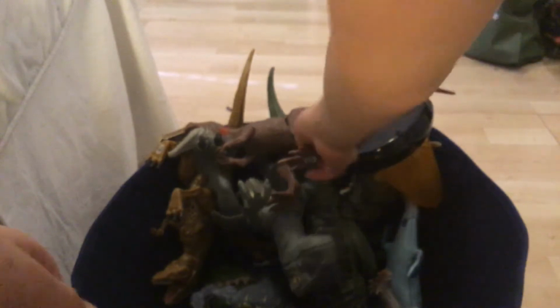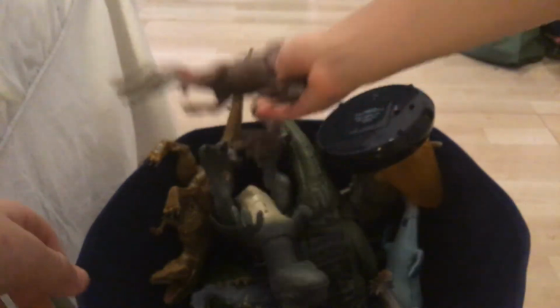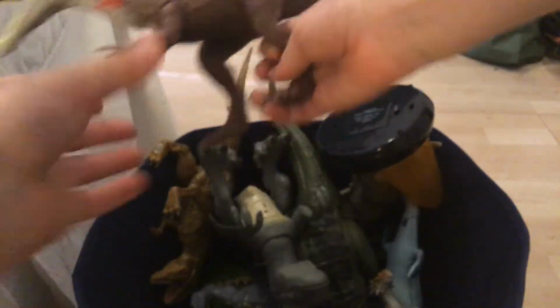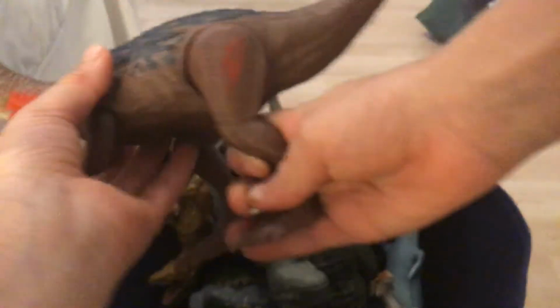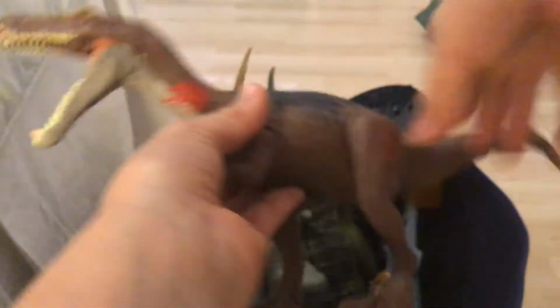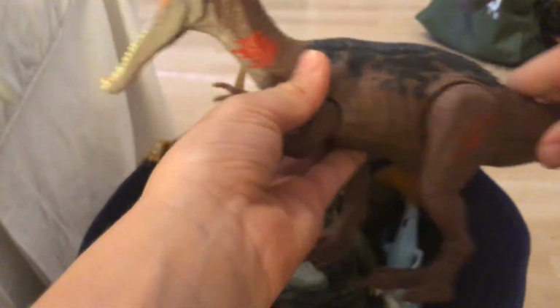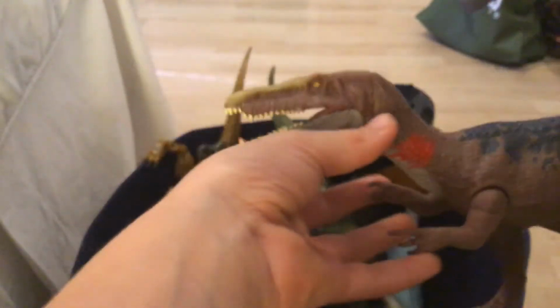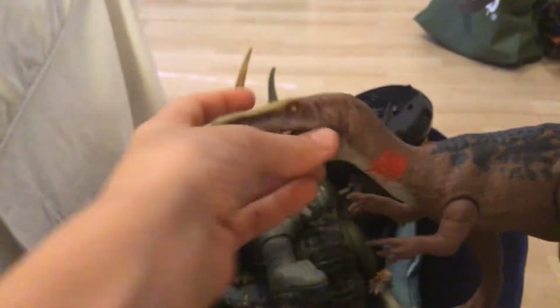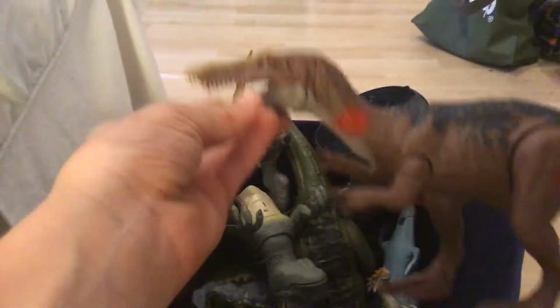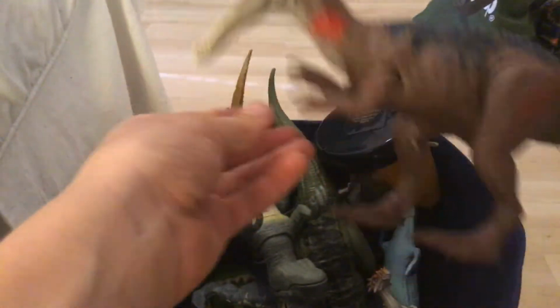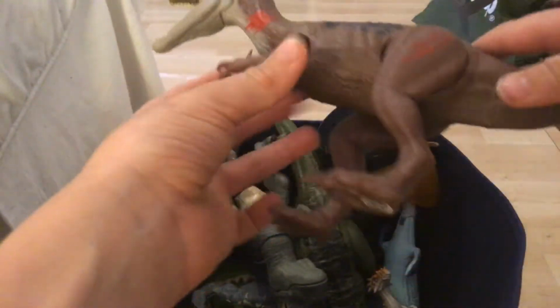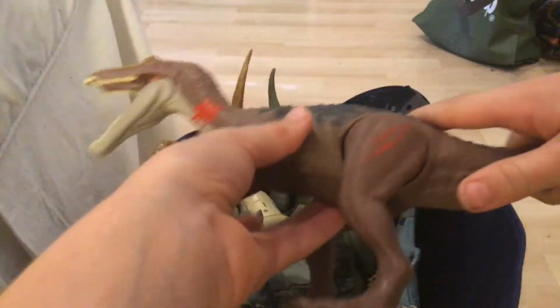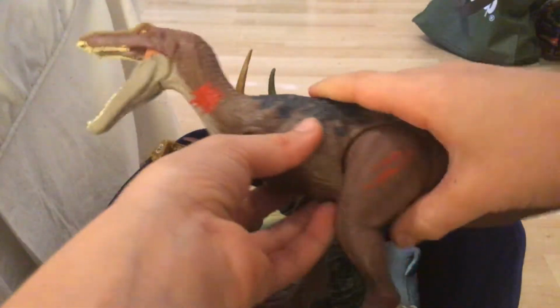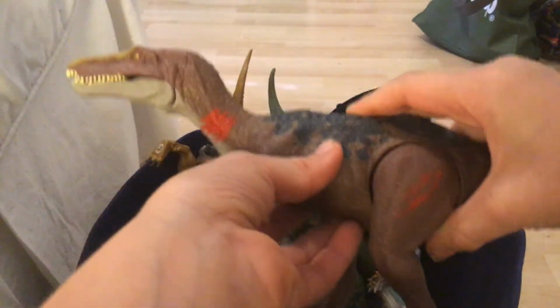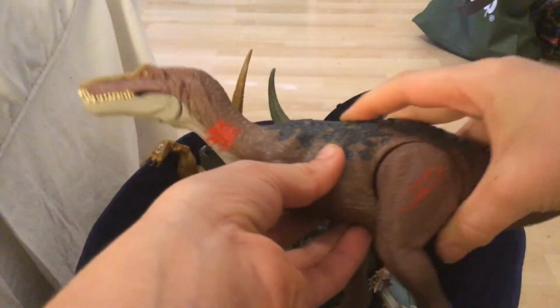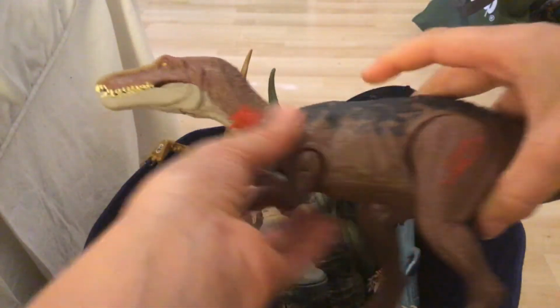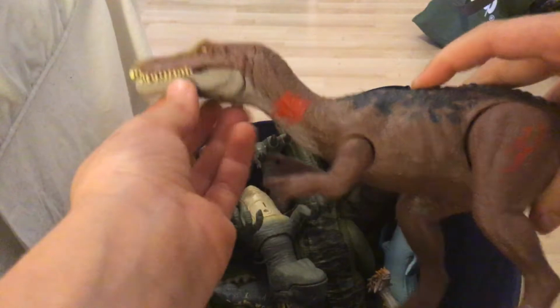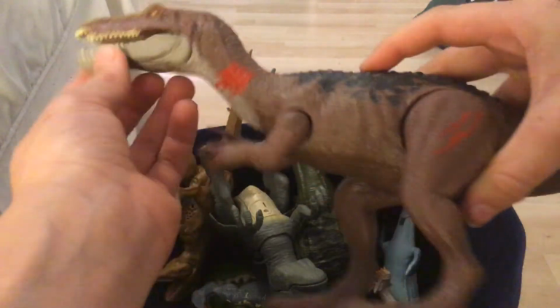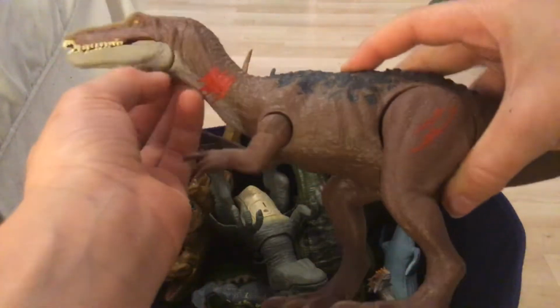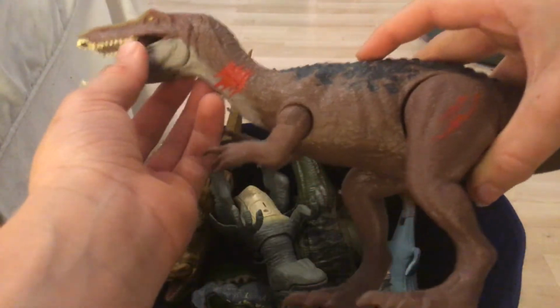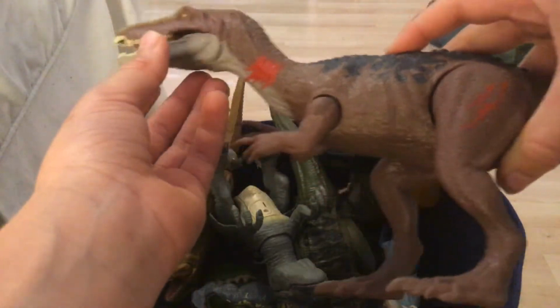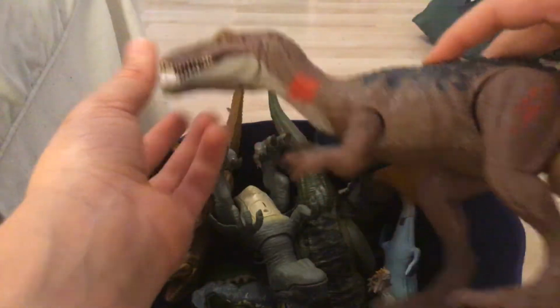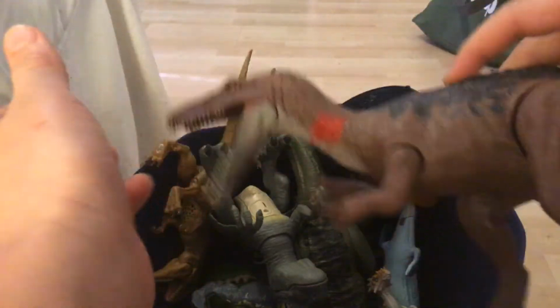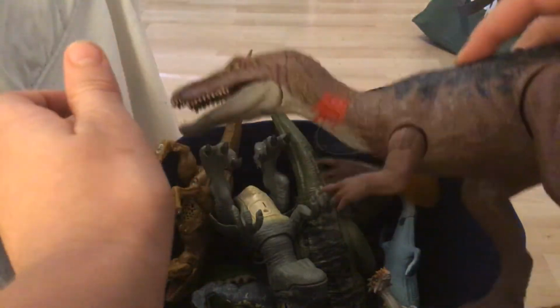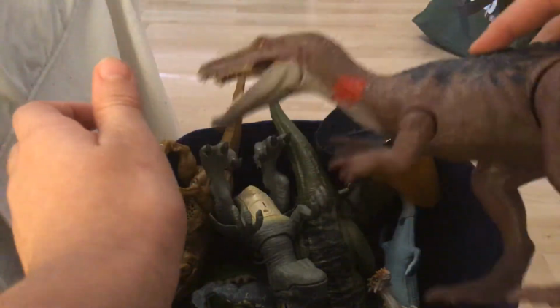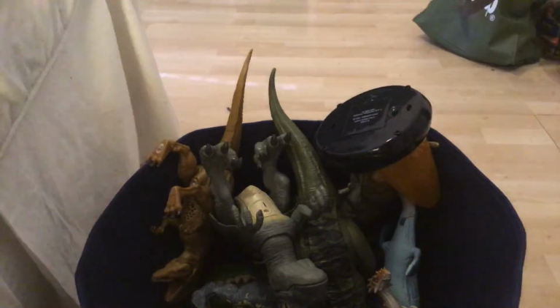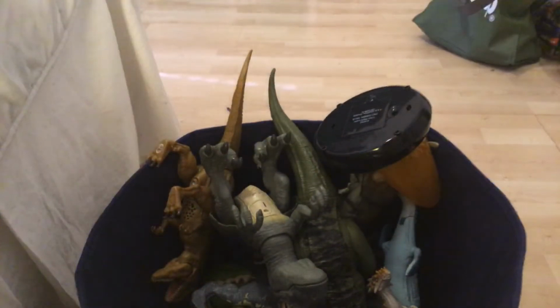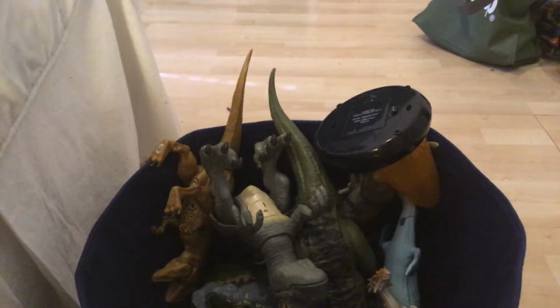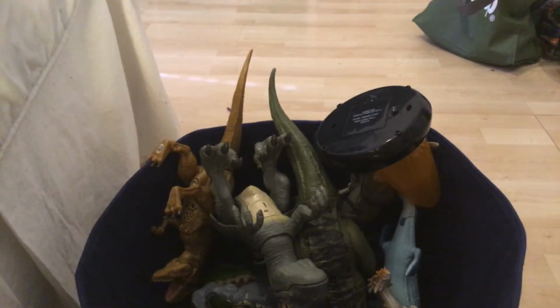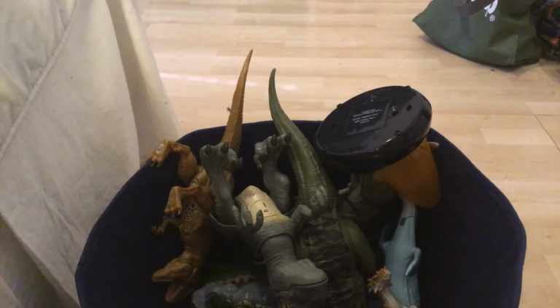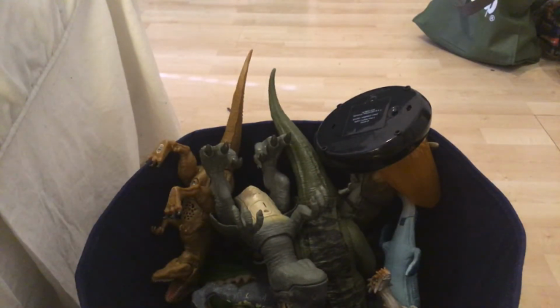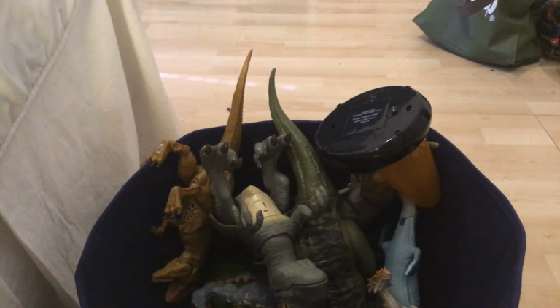Next we have a Baryonyx. Right here is a button you can activate to open its mouth. It's really cool.